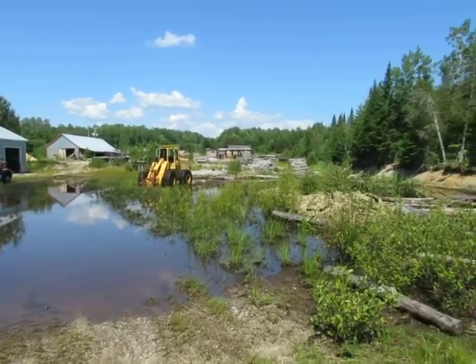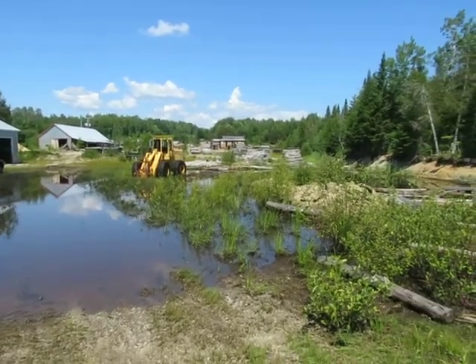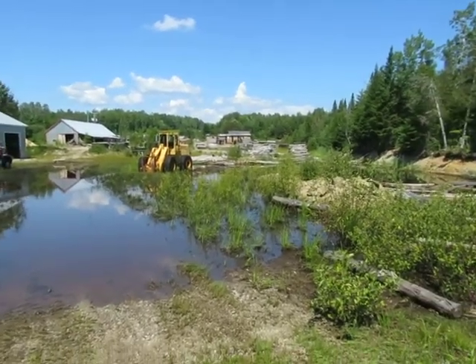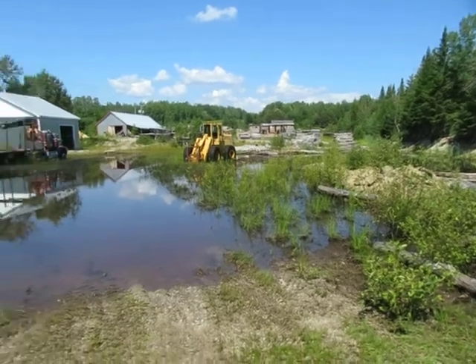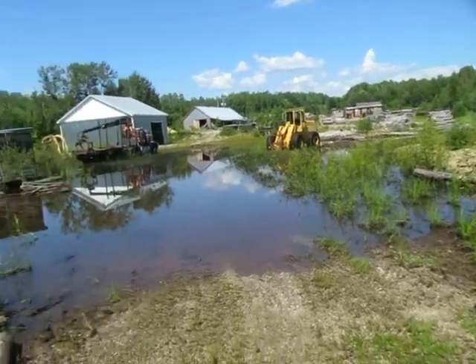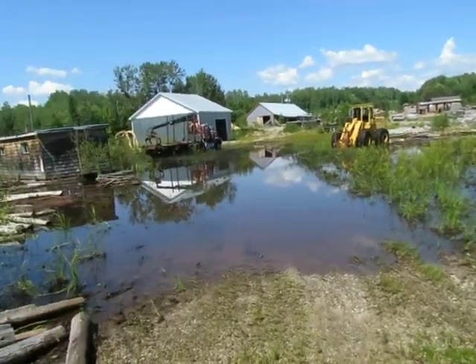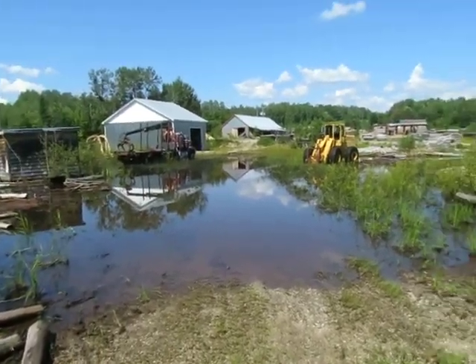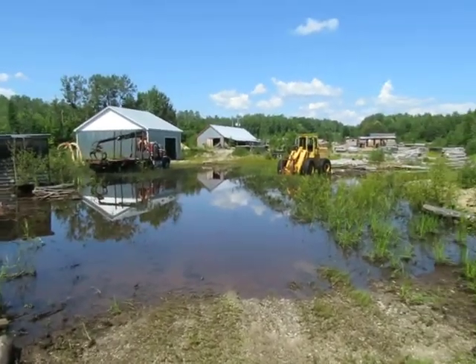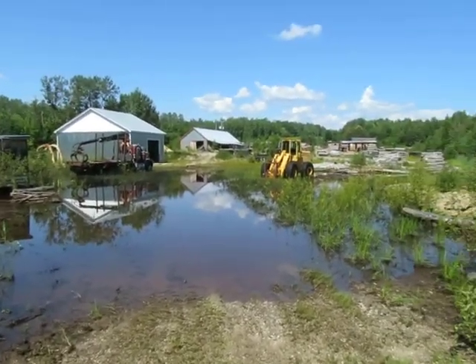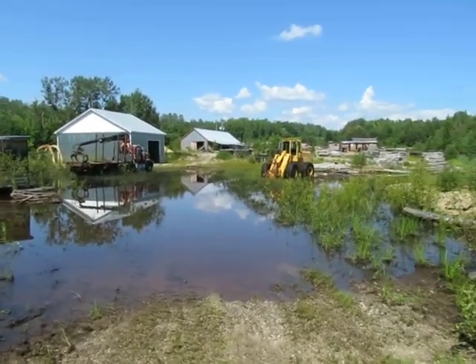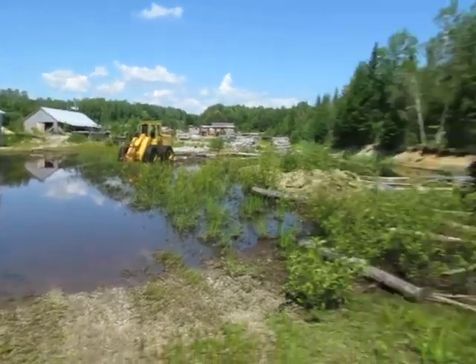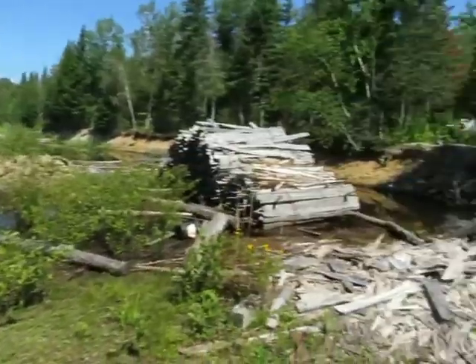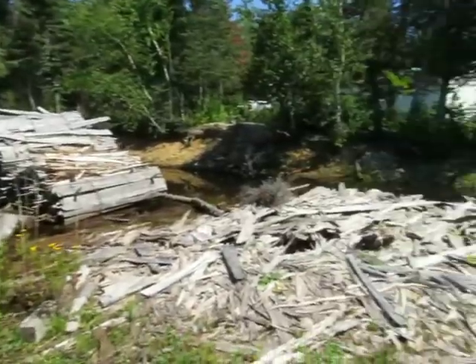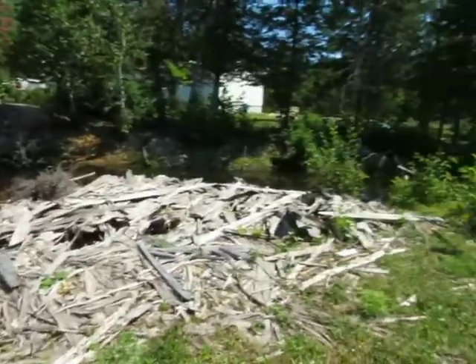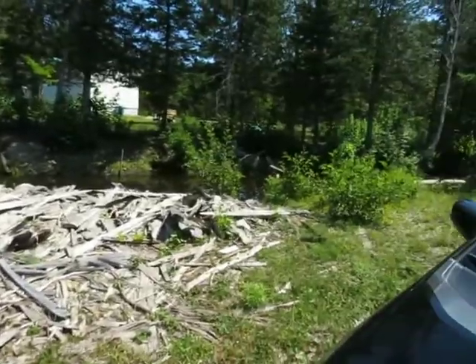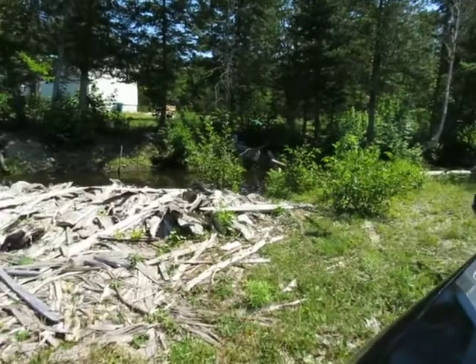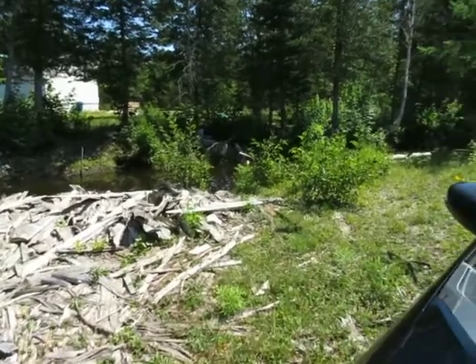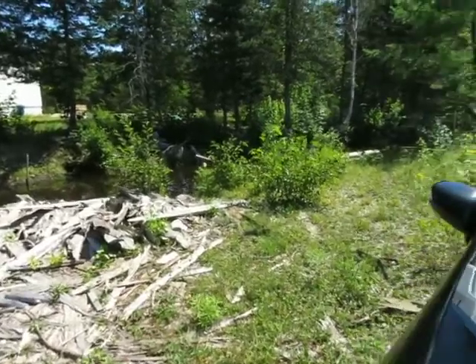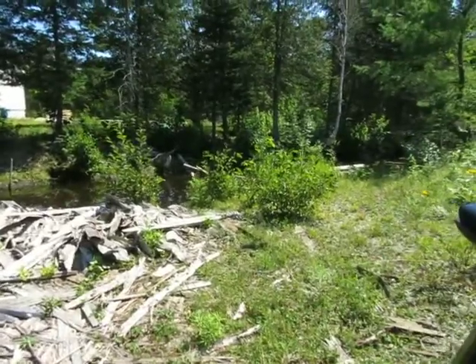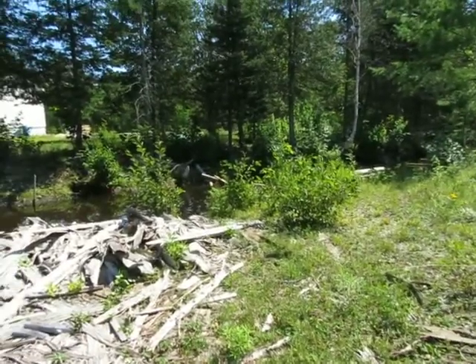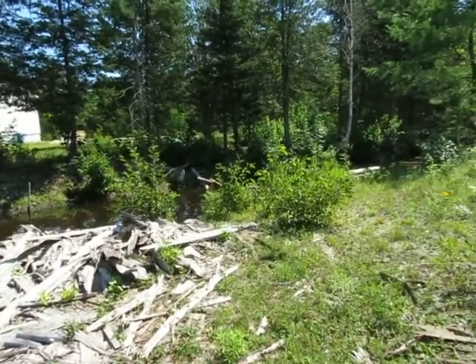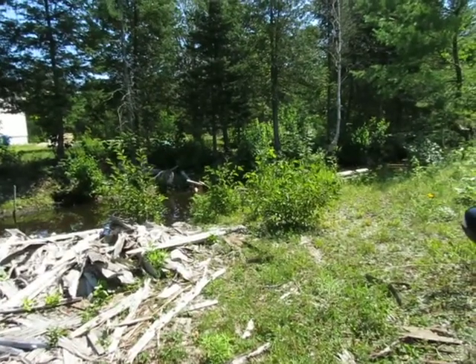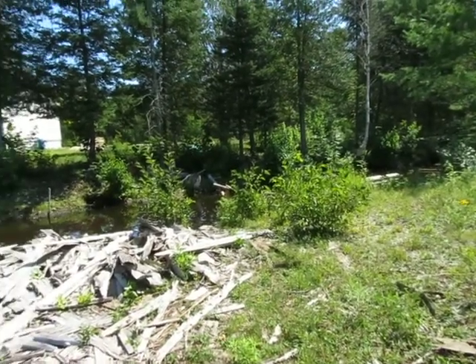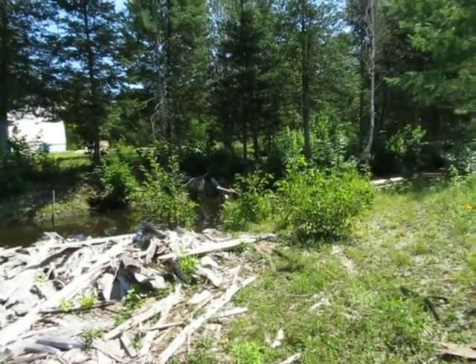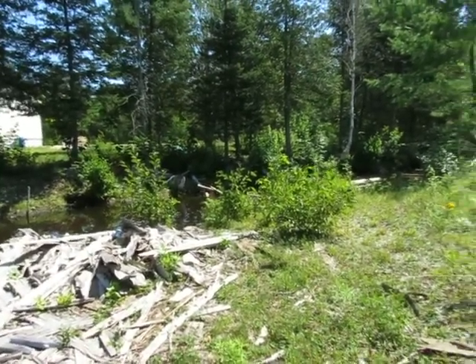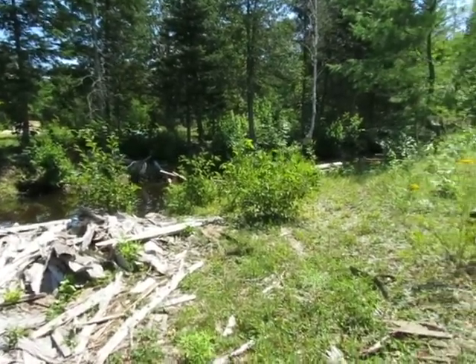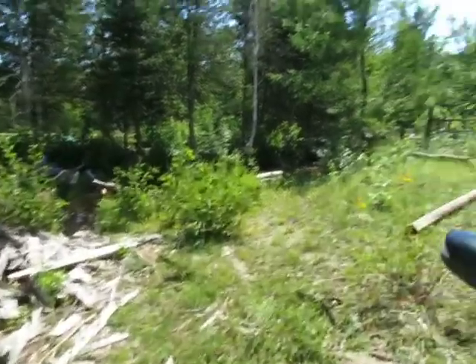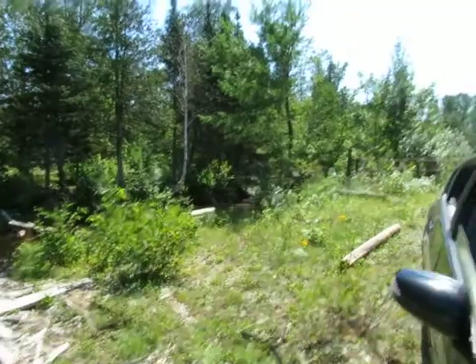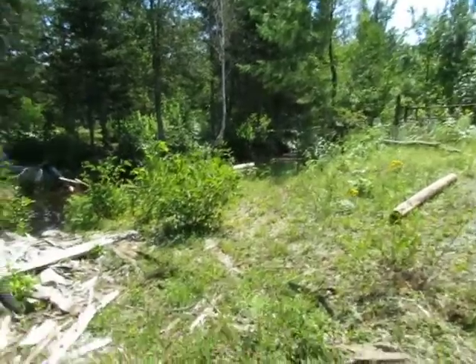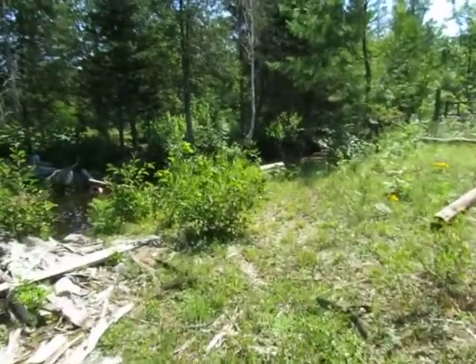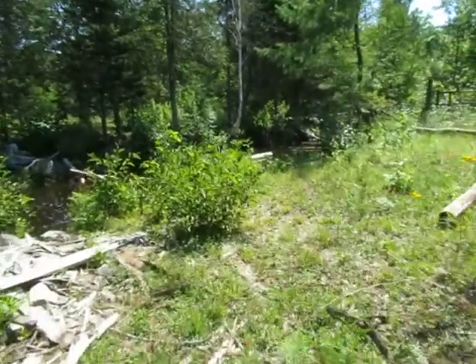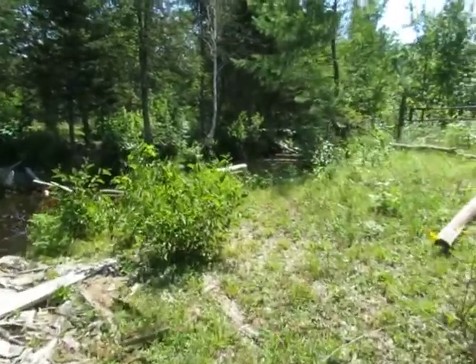This is all backed up from the beaver dam right there. That's why all the water's there — it's the beaver dam. The beaver's got her dammed up.